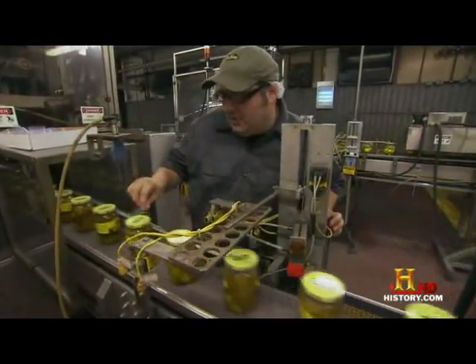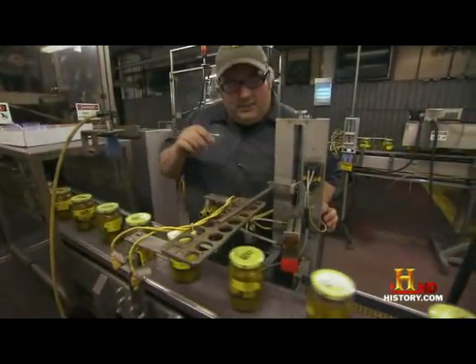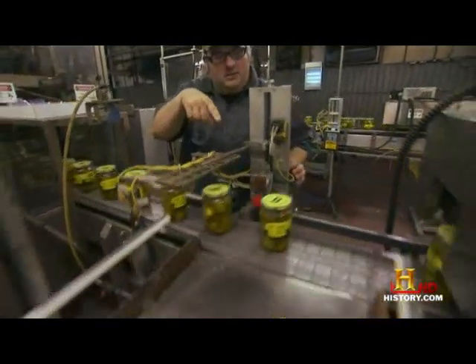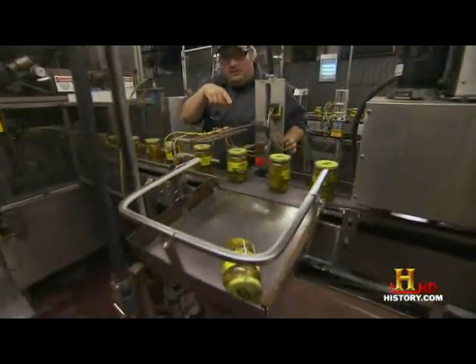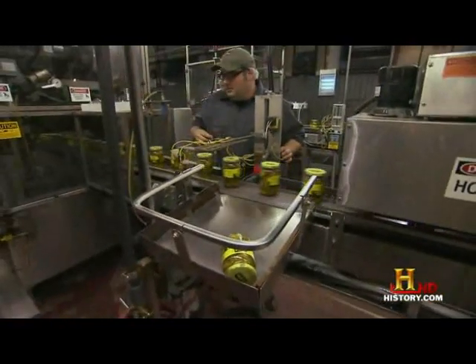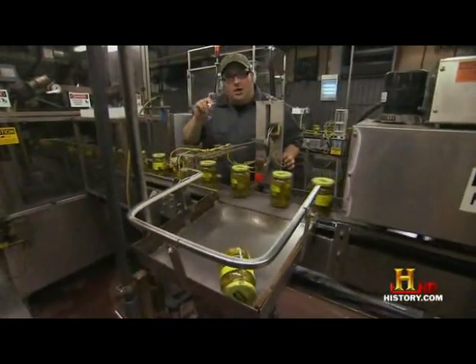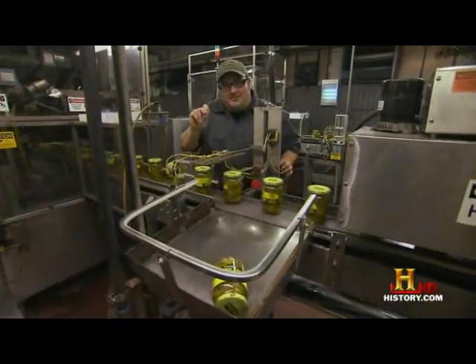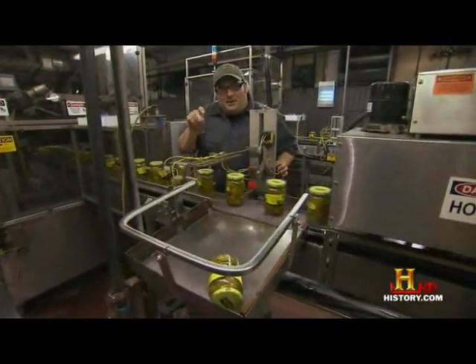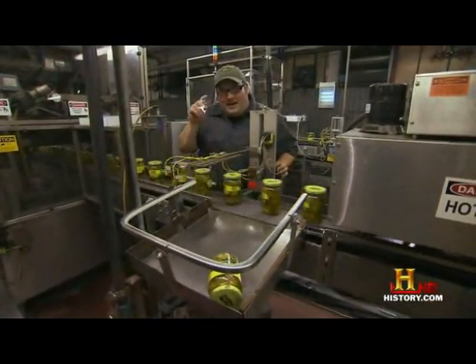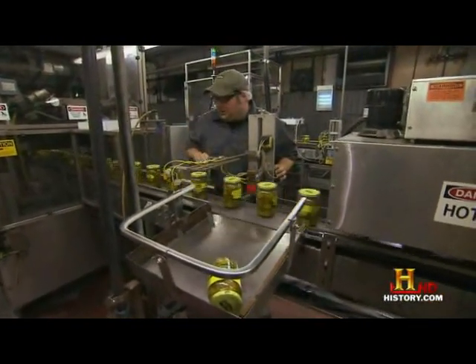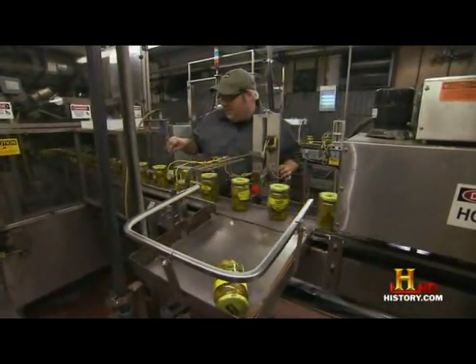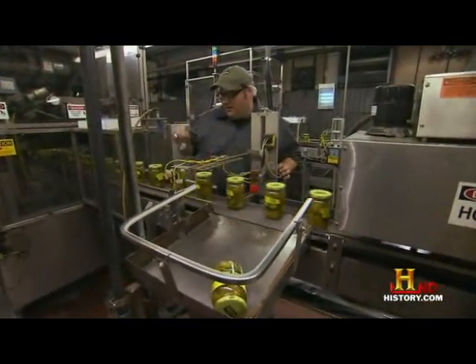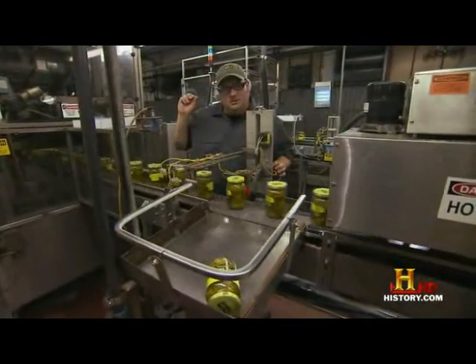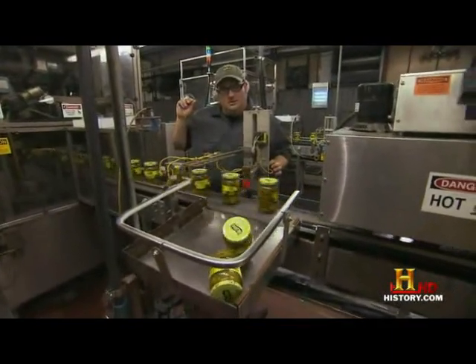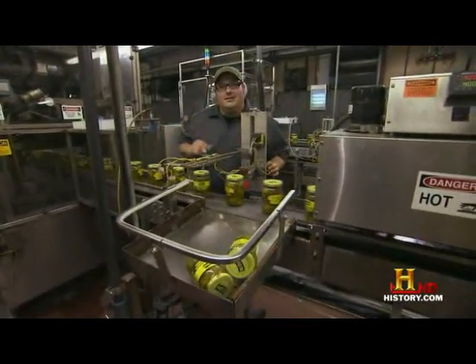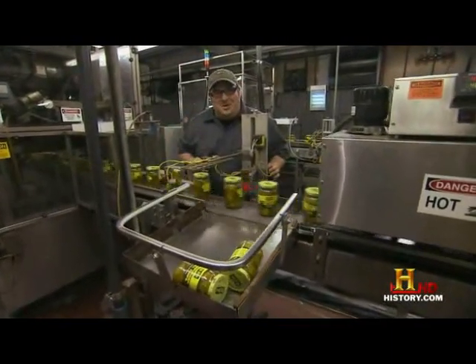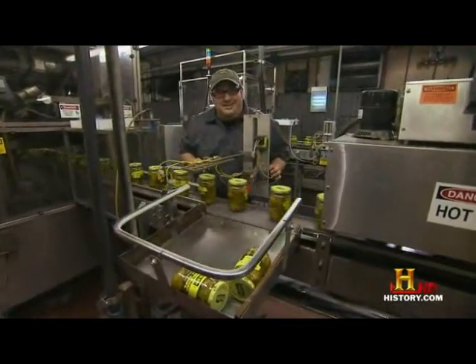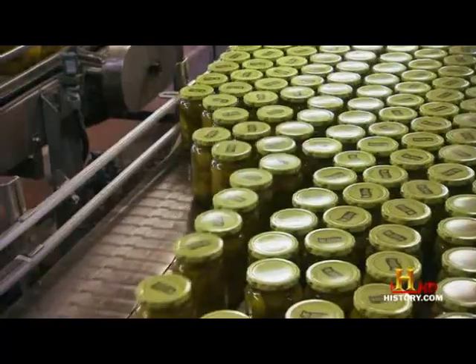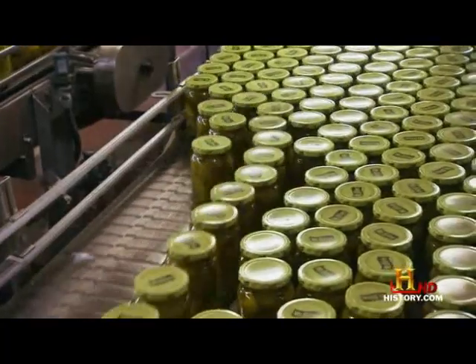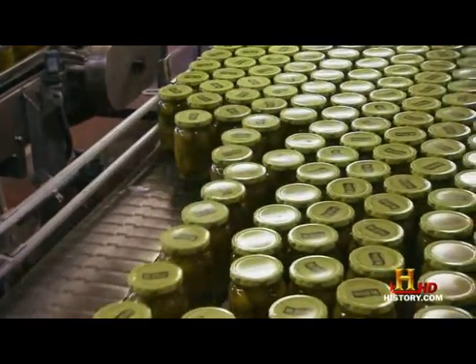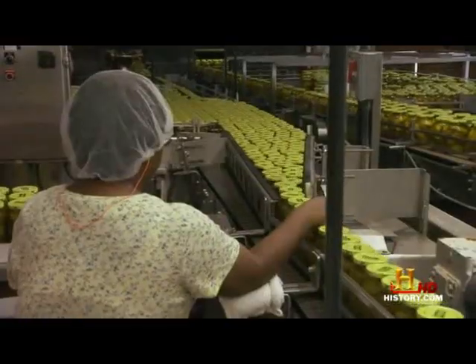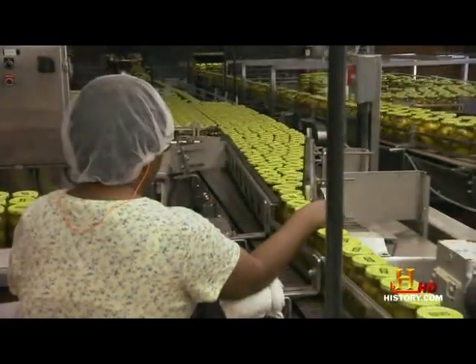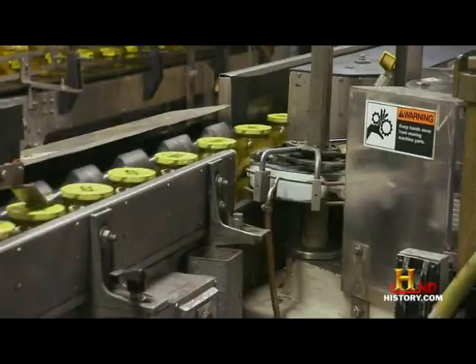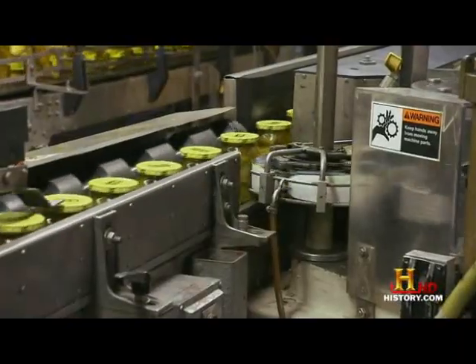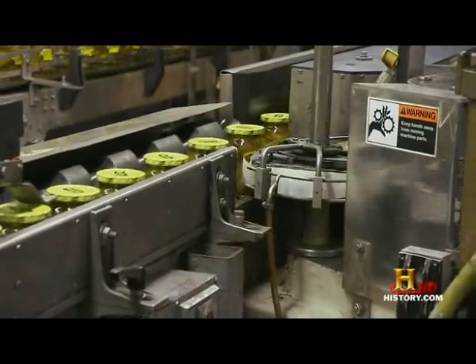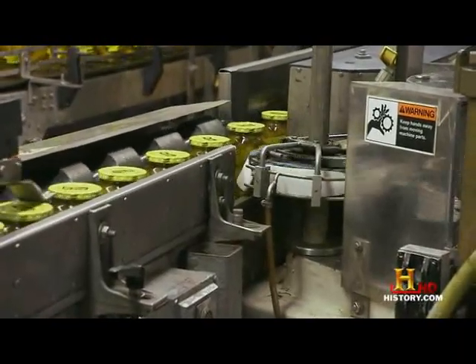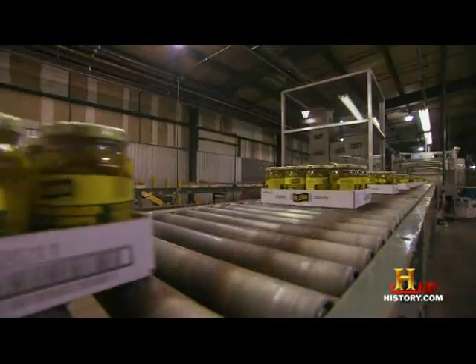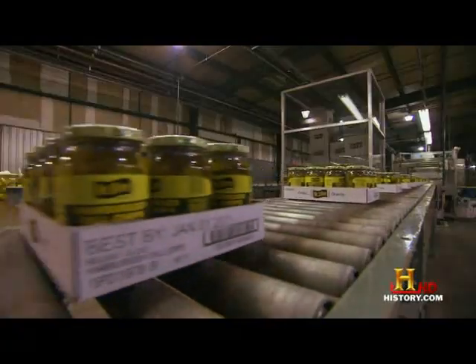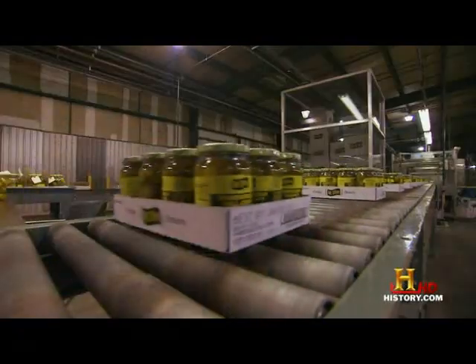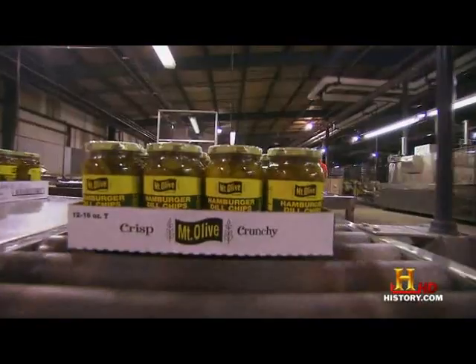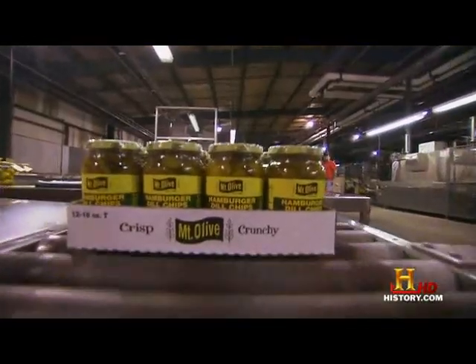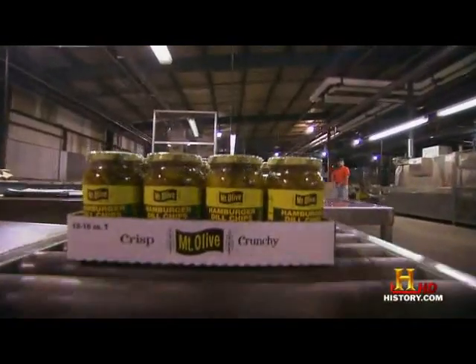If a jar doesn't have the shrink wrap, the machine will automatically shoot it out. In about a week, the seasonings soak in, and what were once cucumbers can now be called hamburger dill chips.